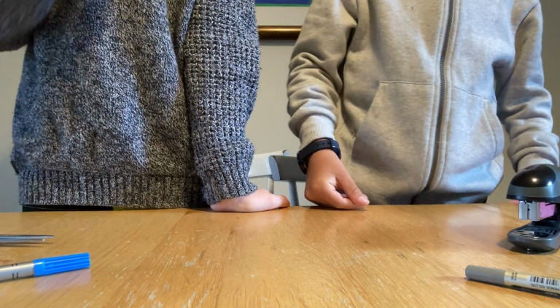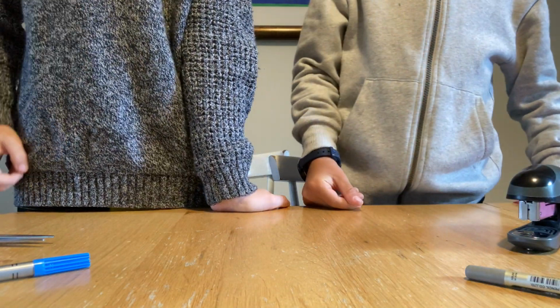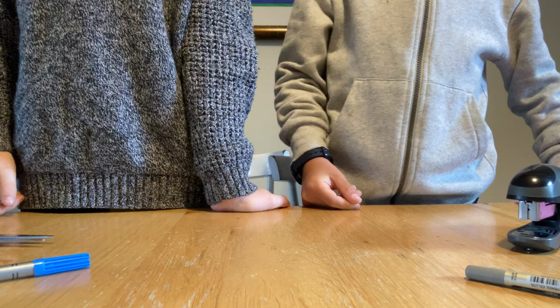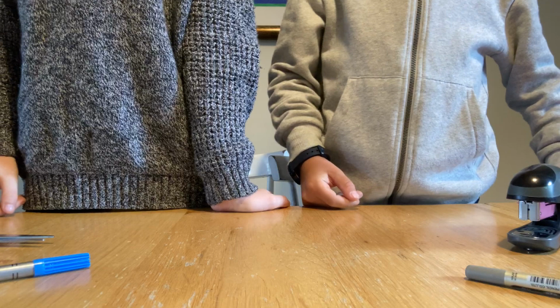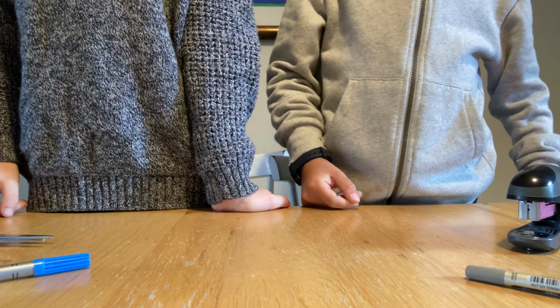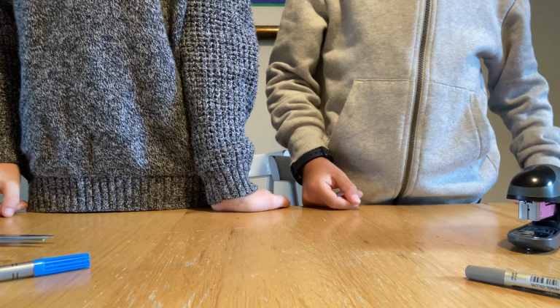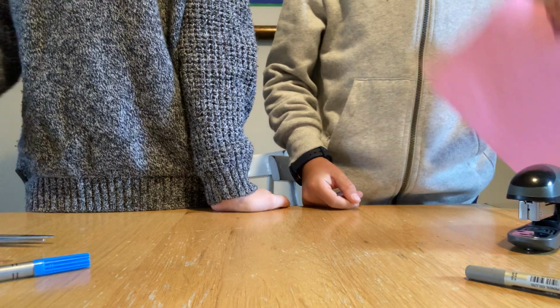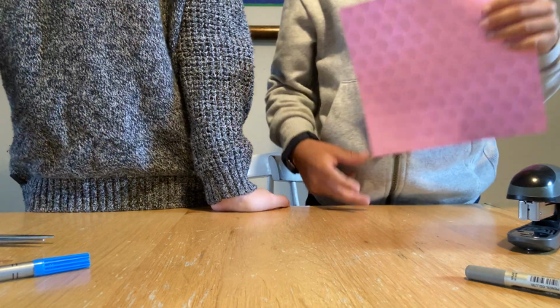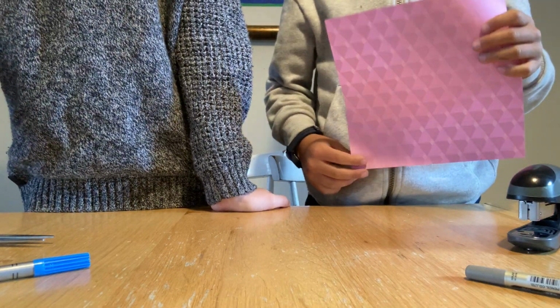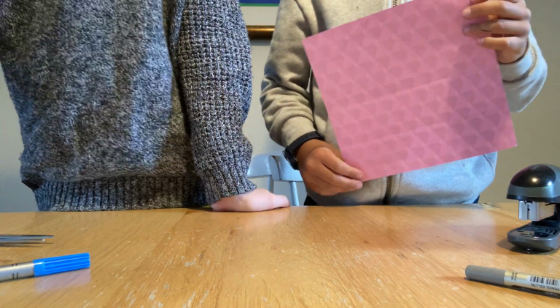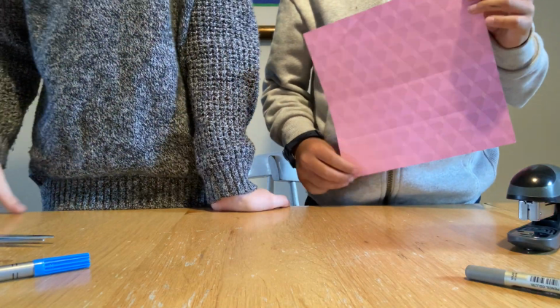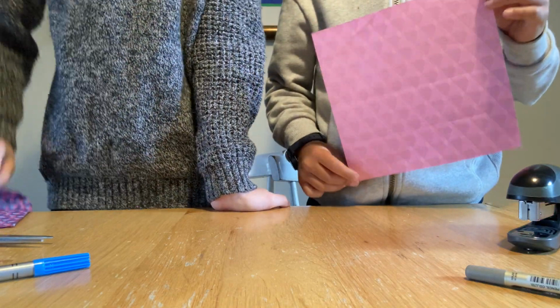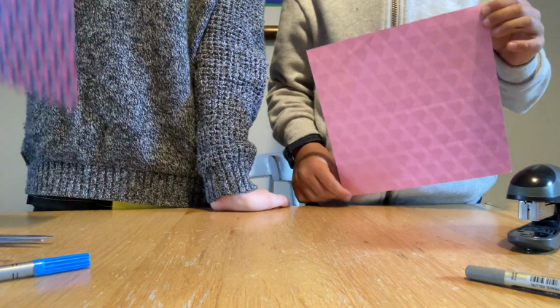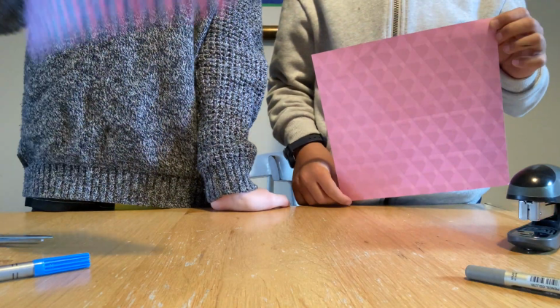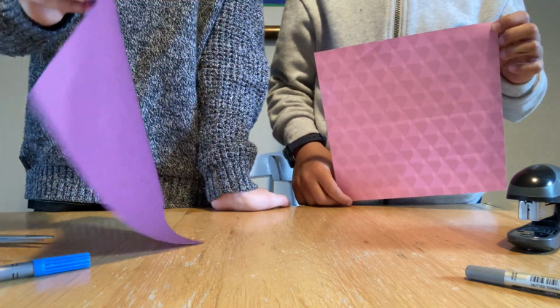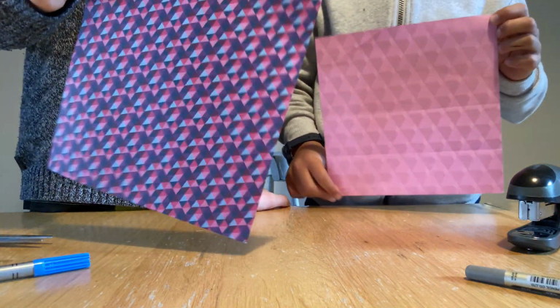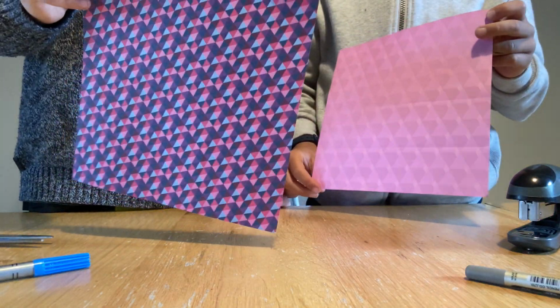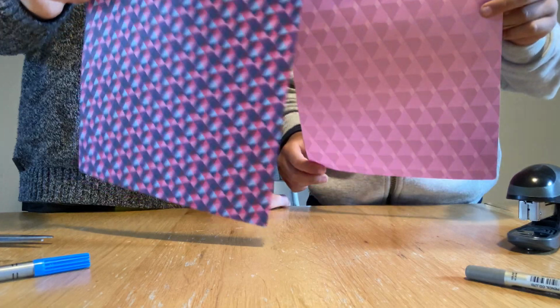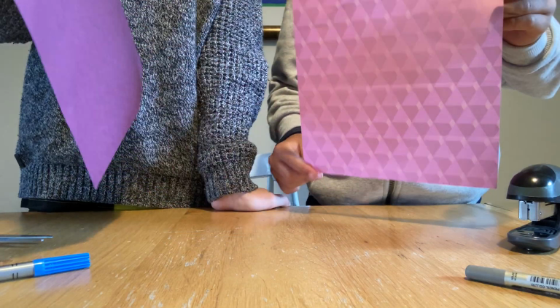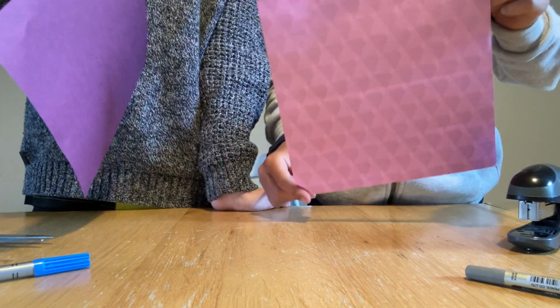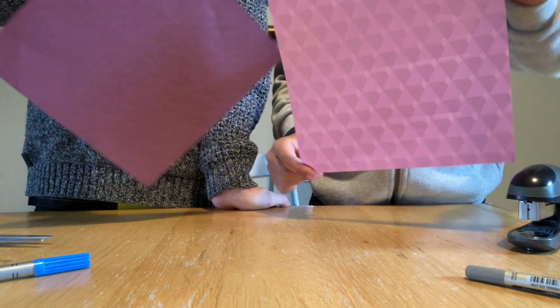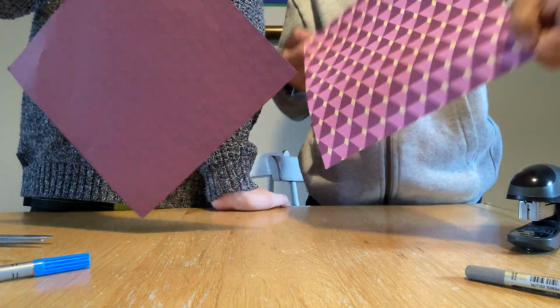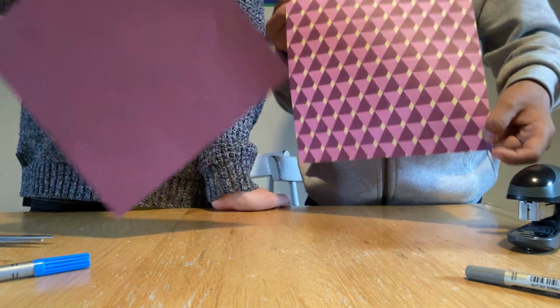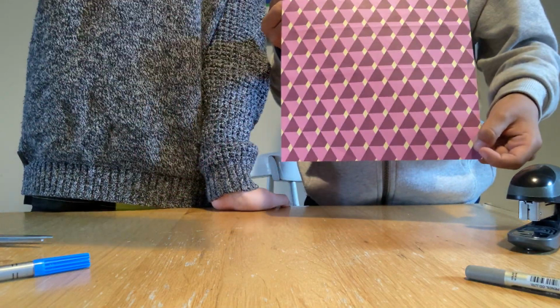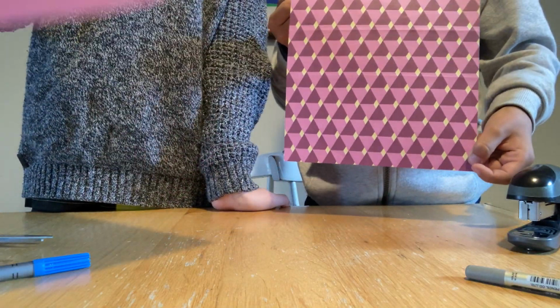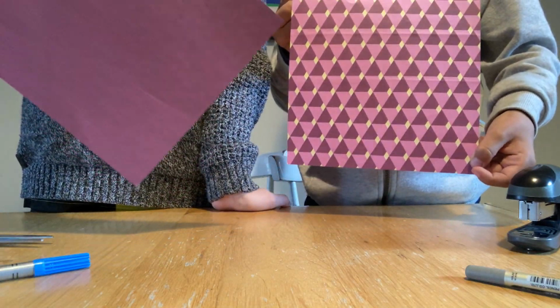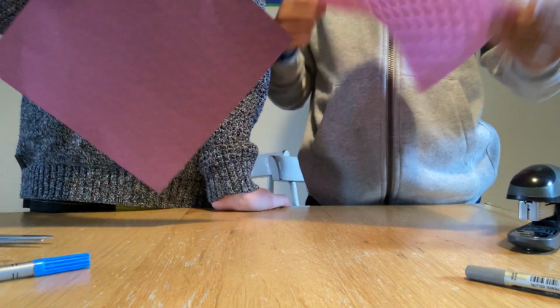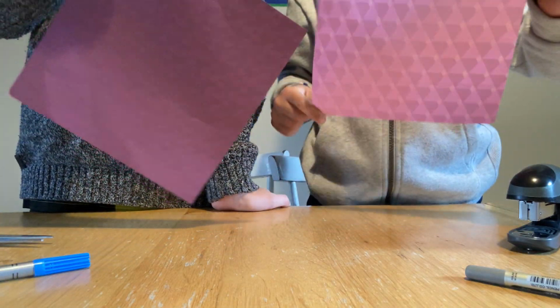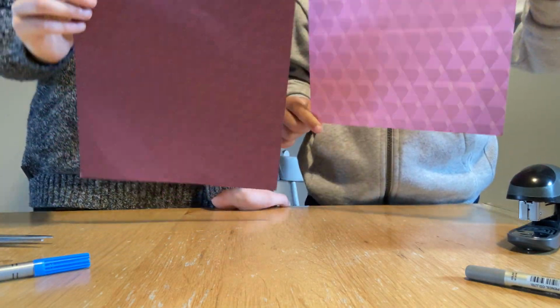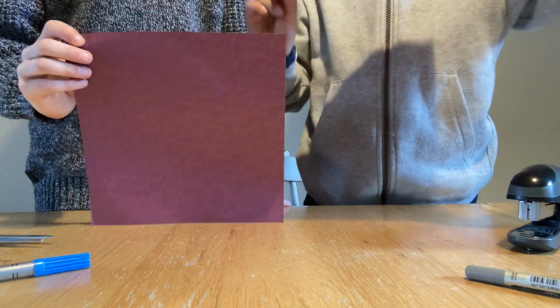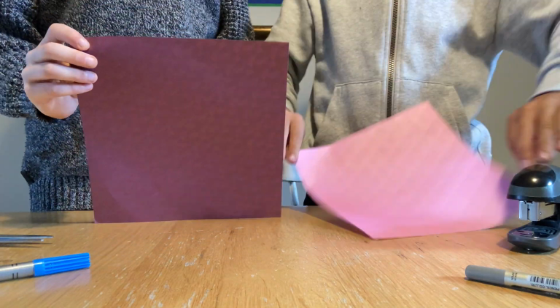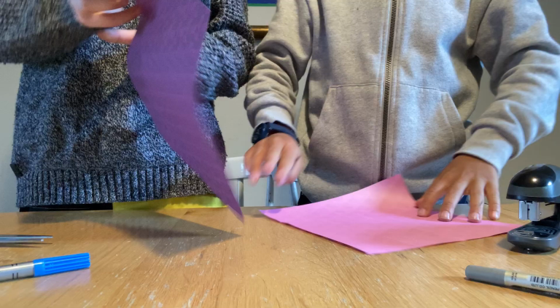So first, you need an origami piece of paper. It has to be square. Right, you've got yours. Turn it over to the plain side, so not the one with the pattern, the plain side. Put it on the table.